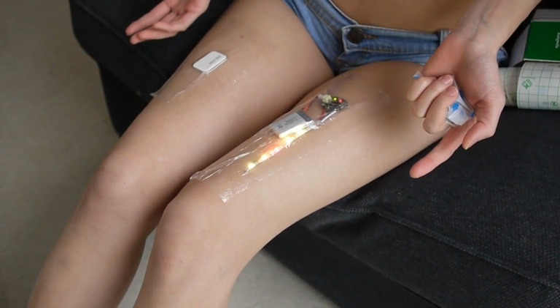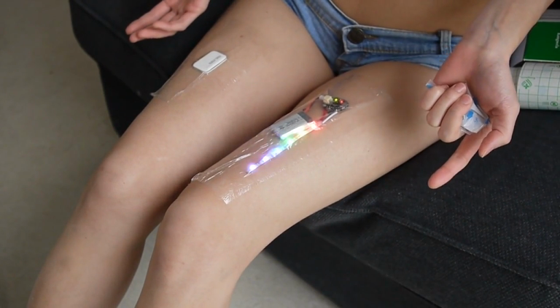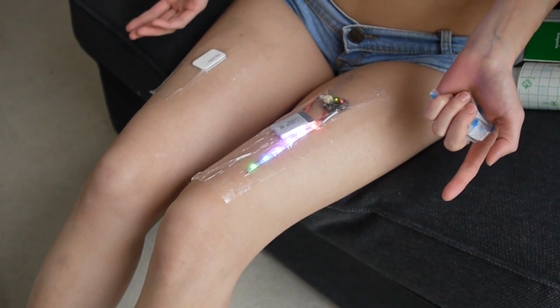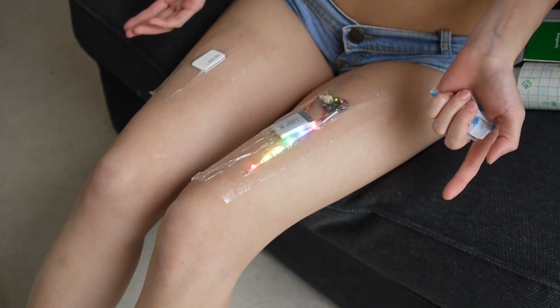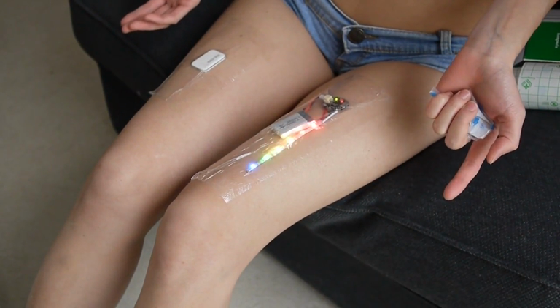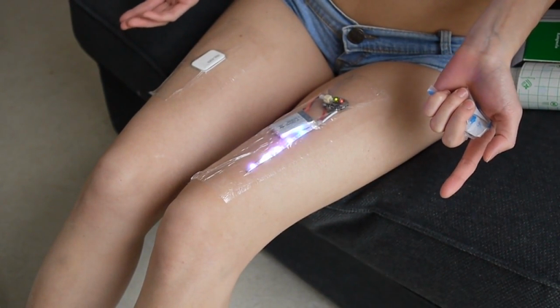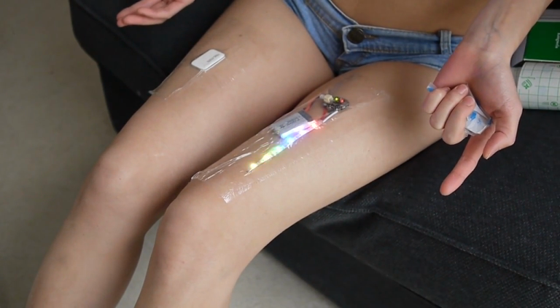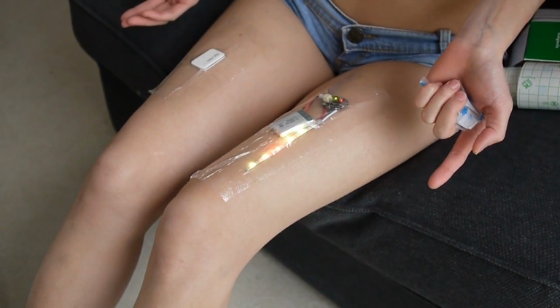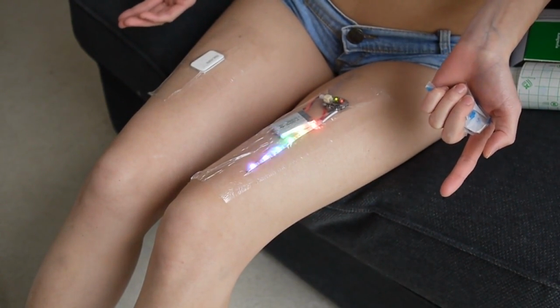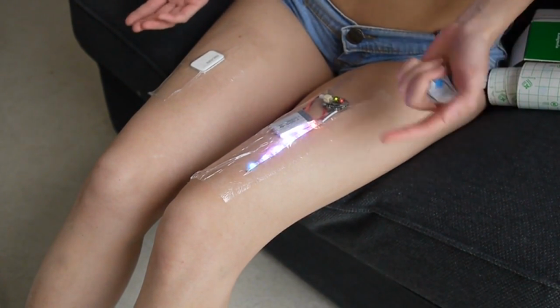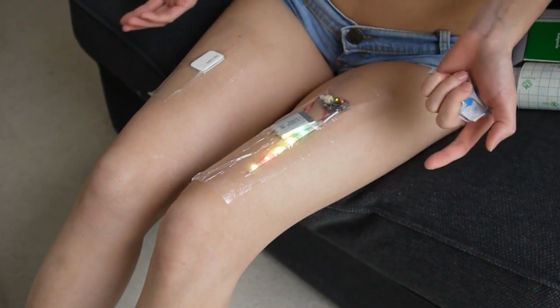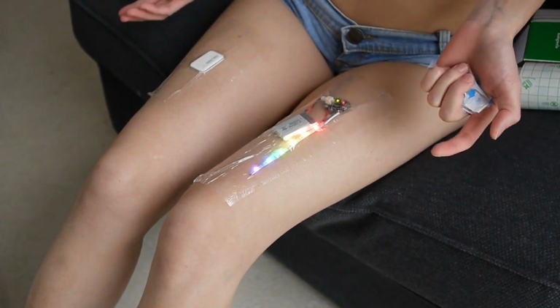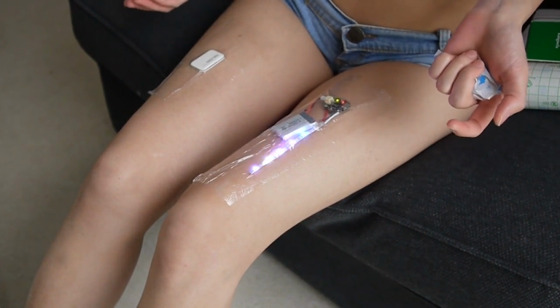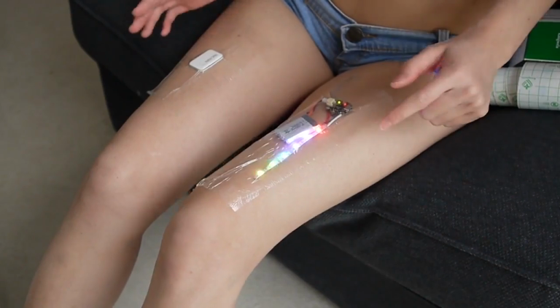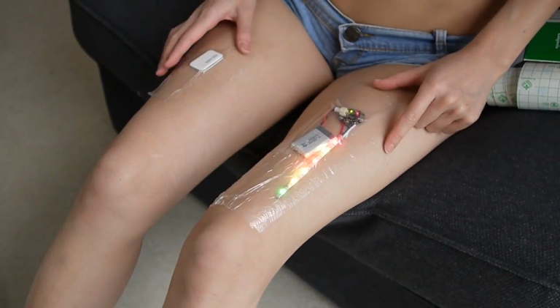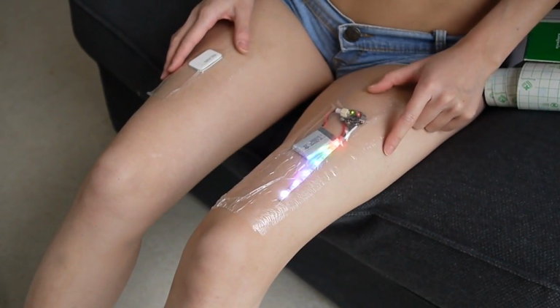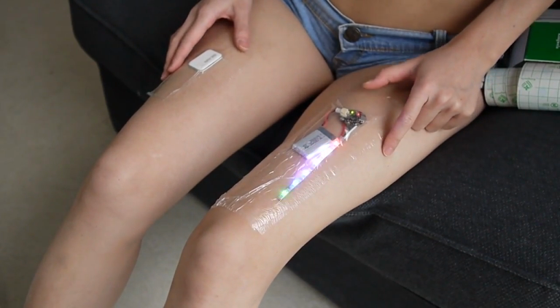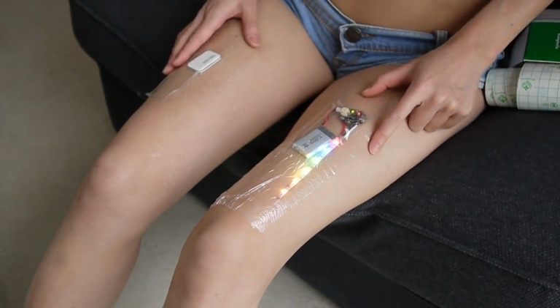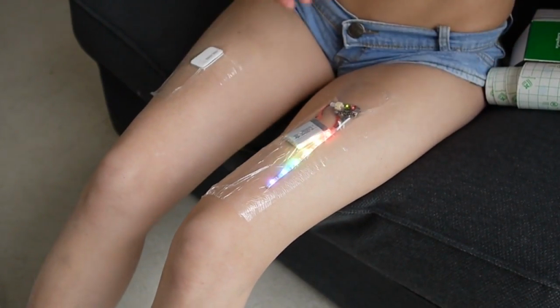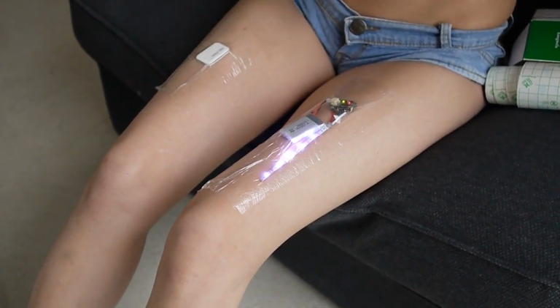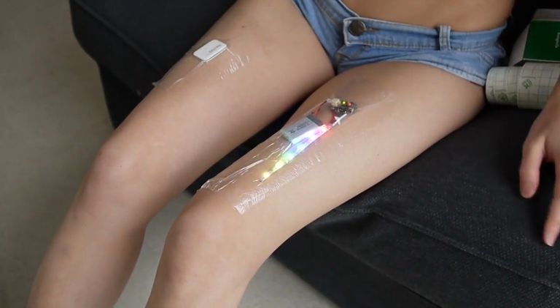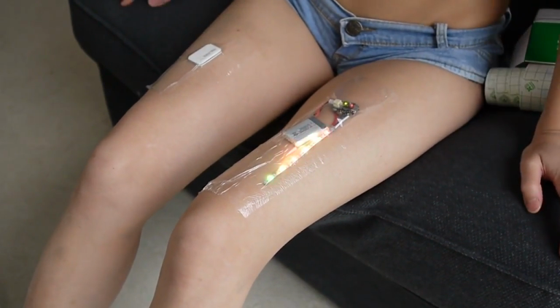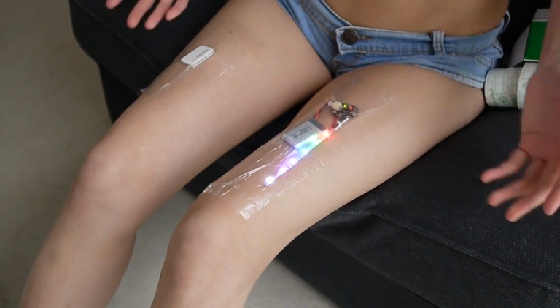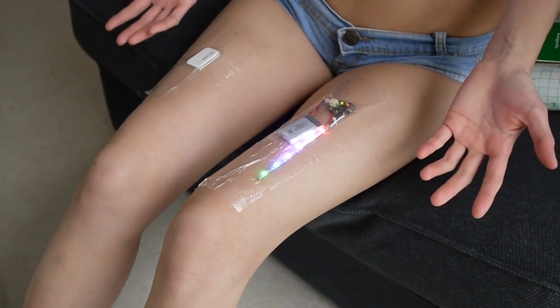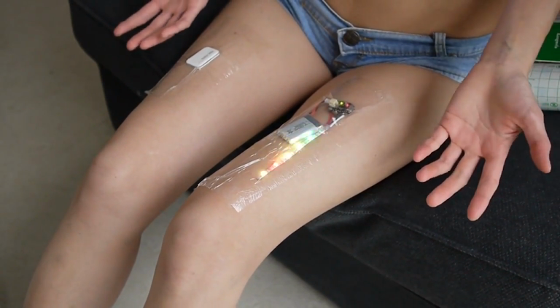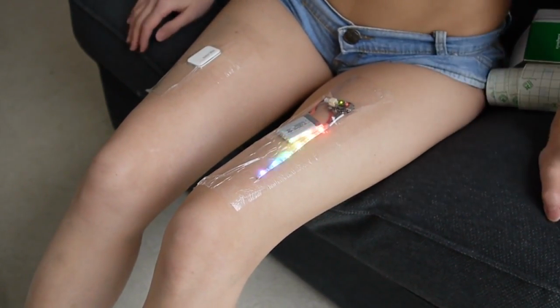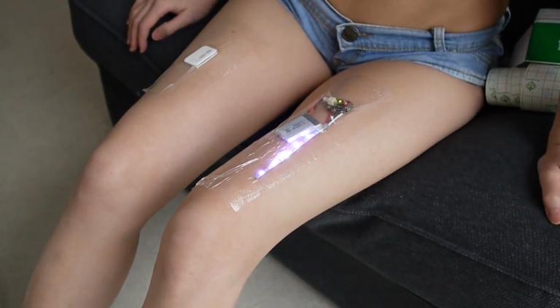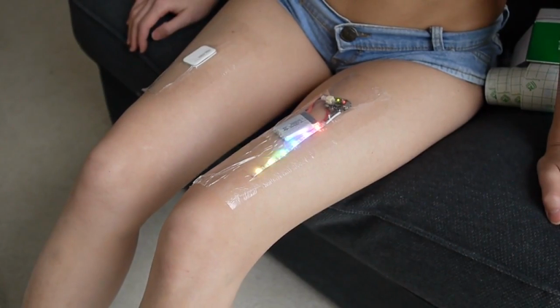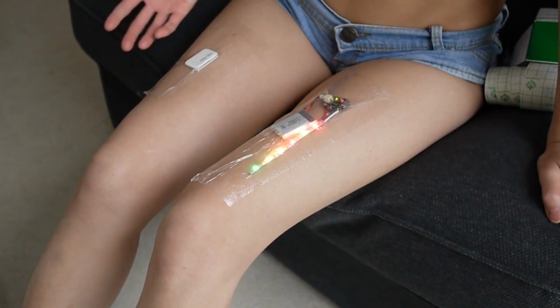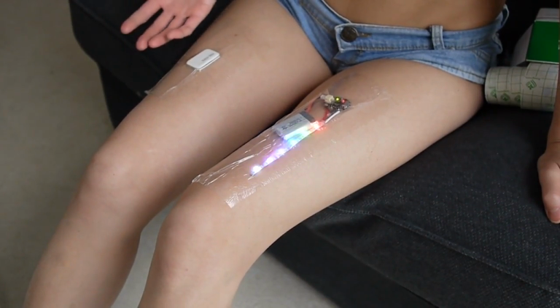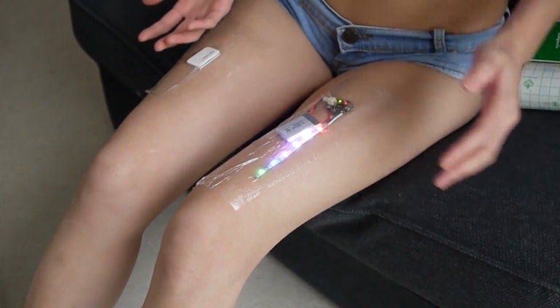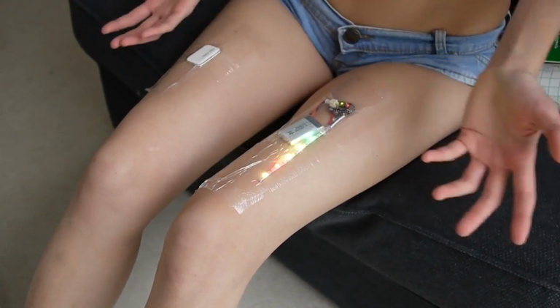Dance, rub against things, sweat, spill drinks on it — it's really tough stuff and the effect is great. In low light, it's pretty much invisible.